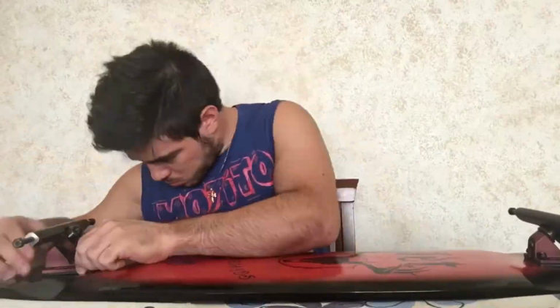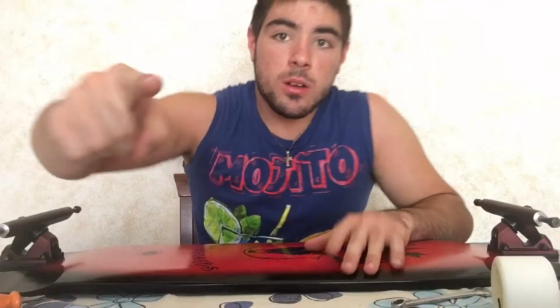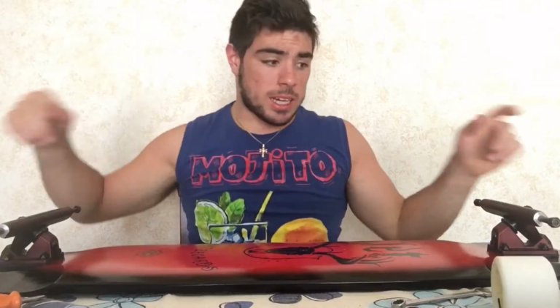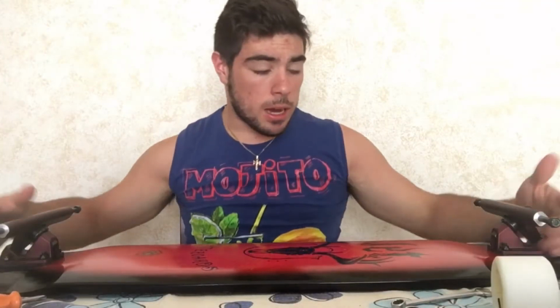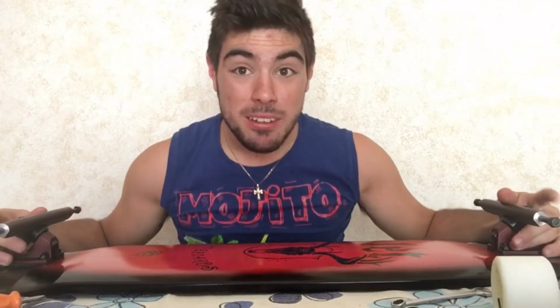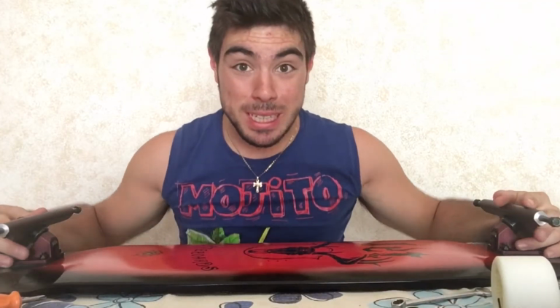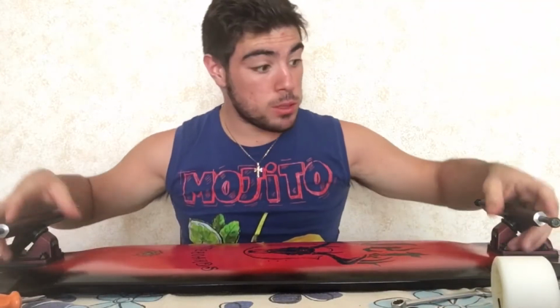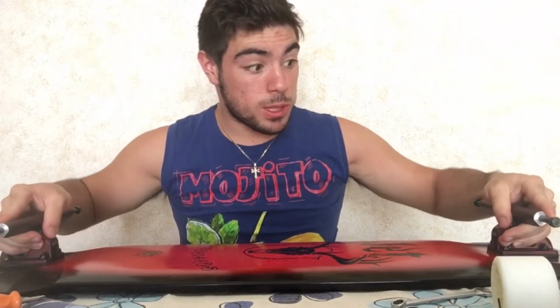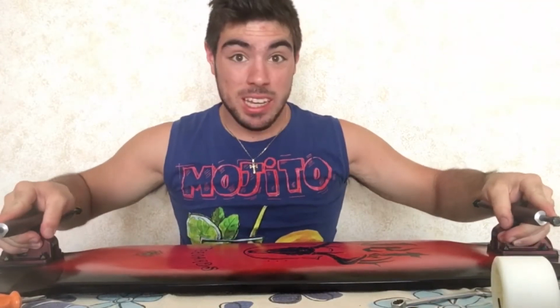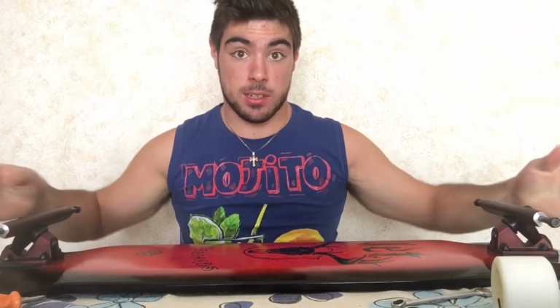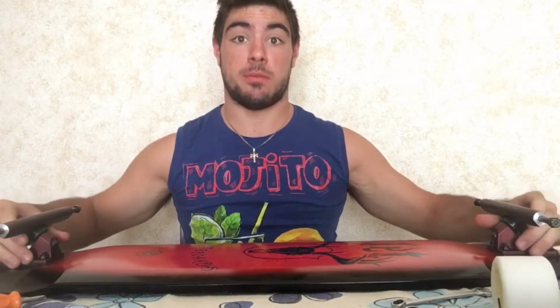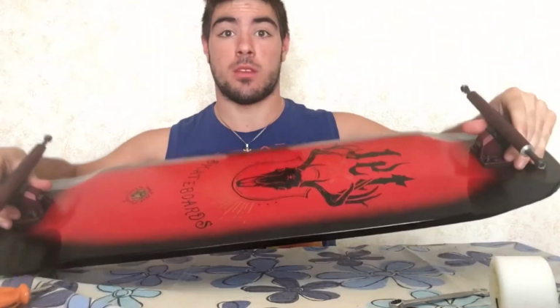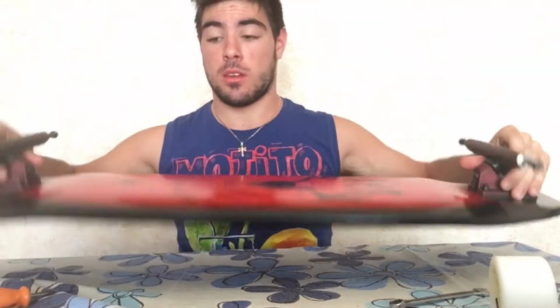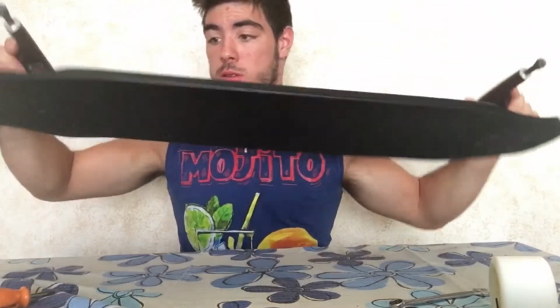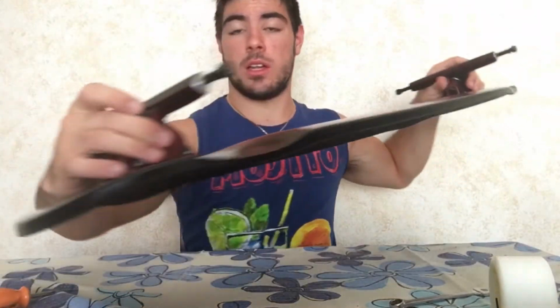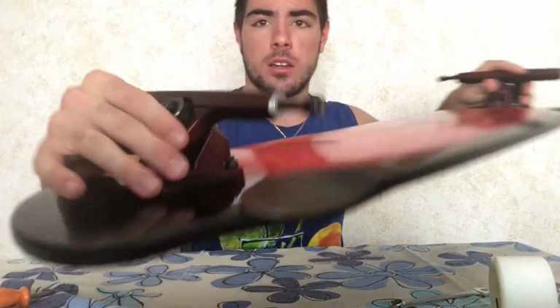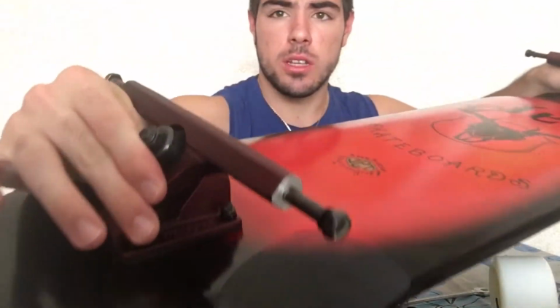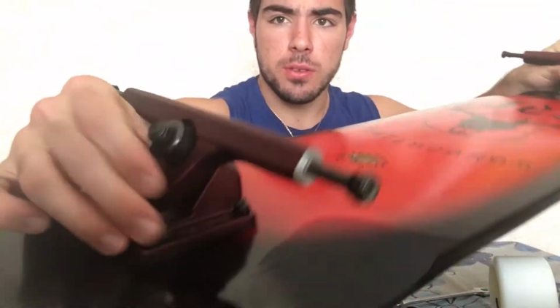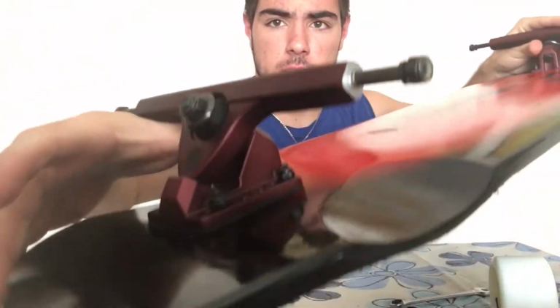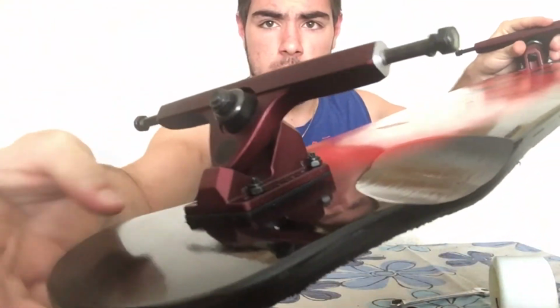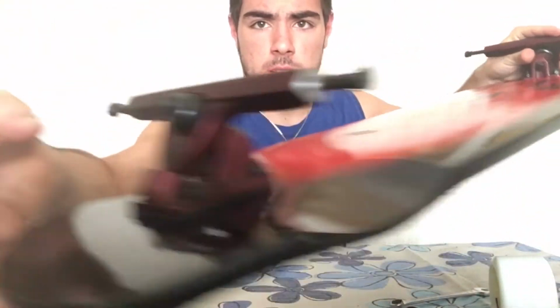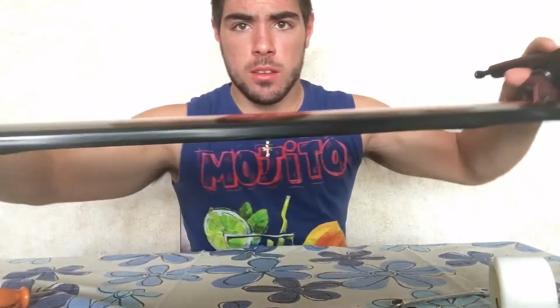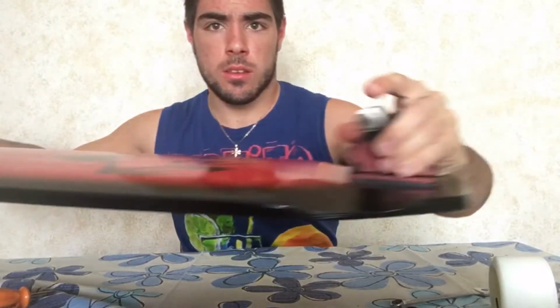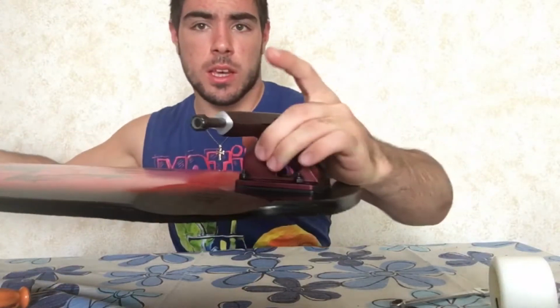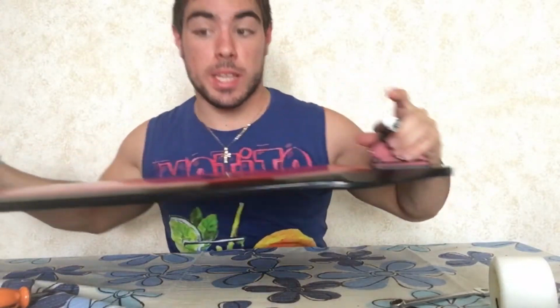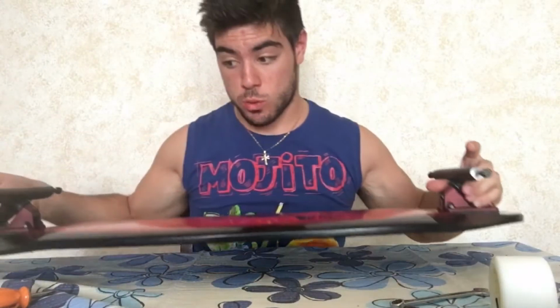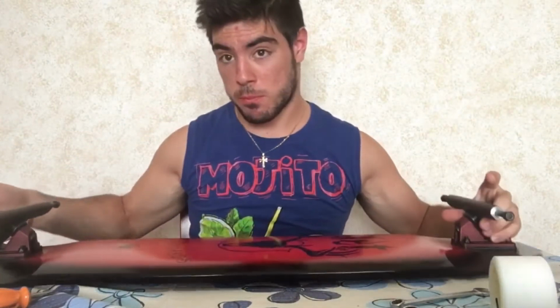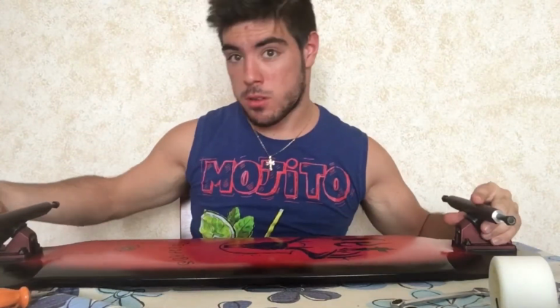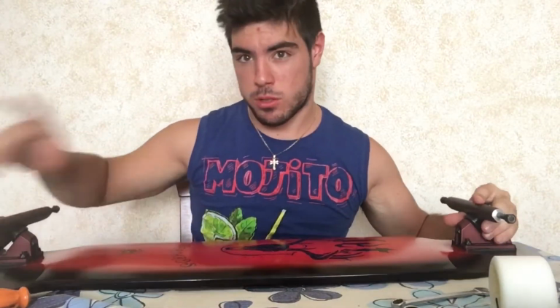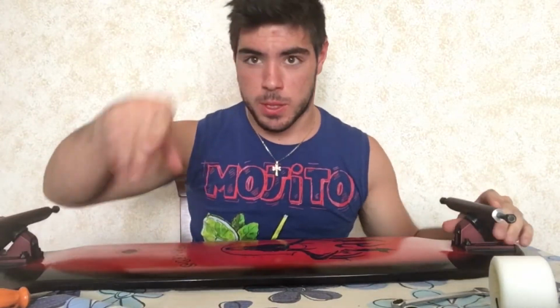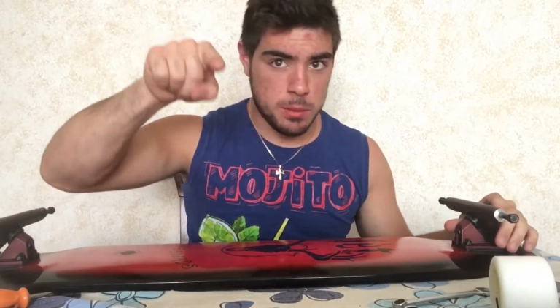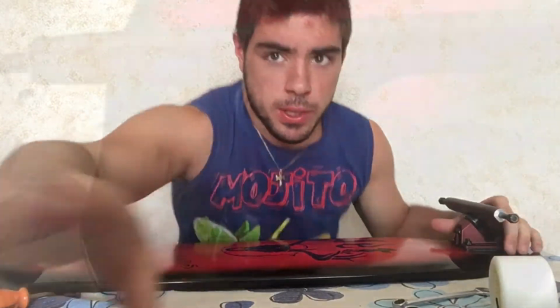Ok ragazzi, appena finito di montare i placchi. Questo è il risultato finale — direi una cosa fatta bene.